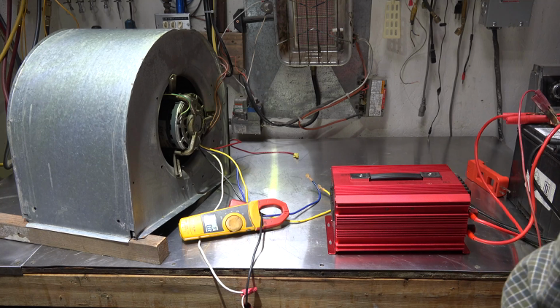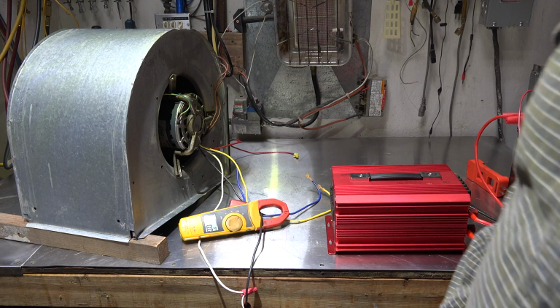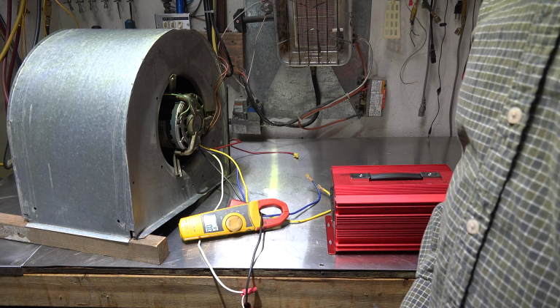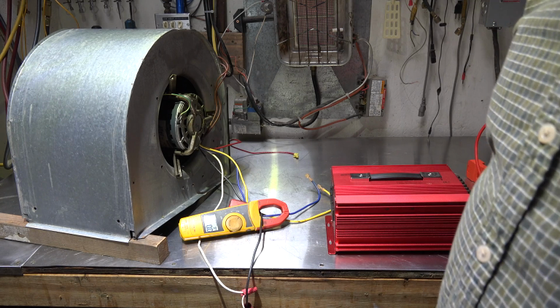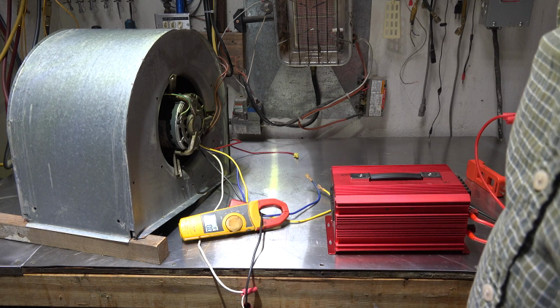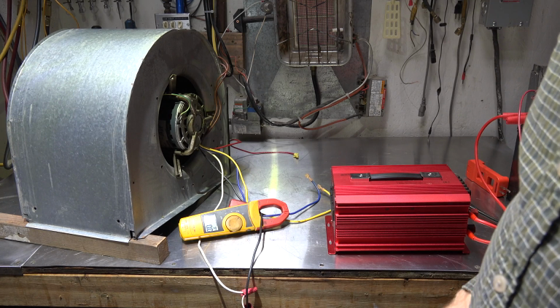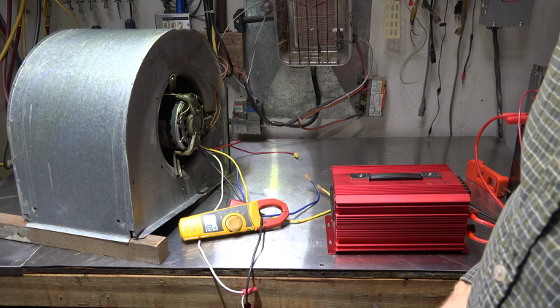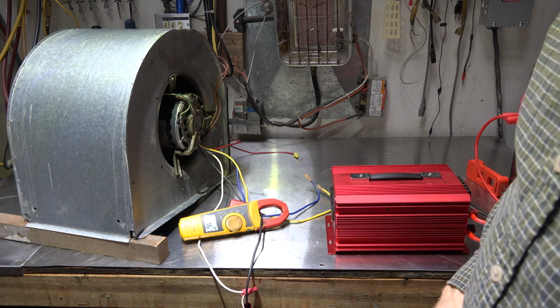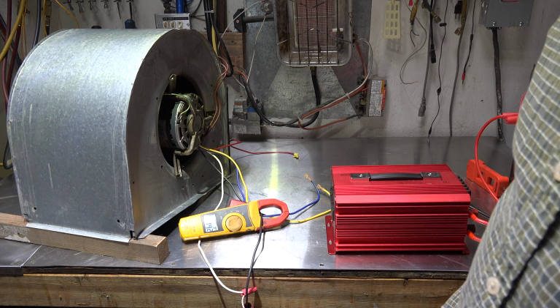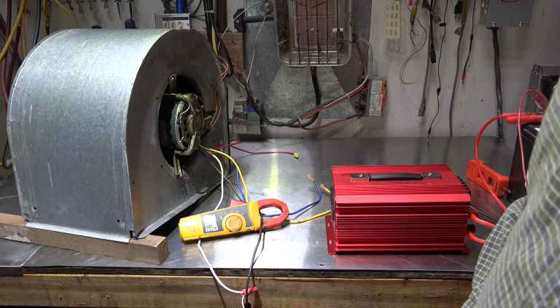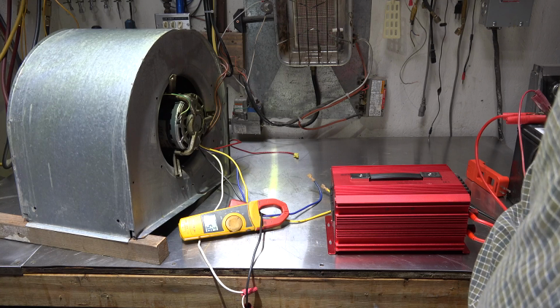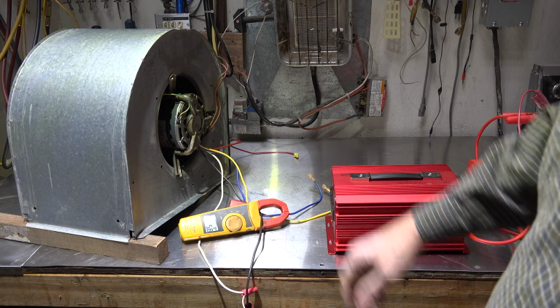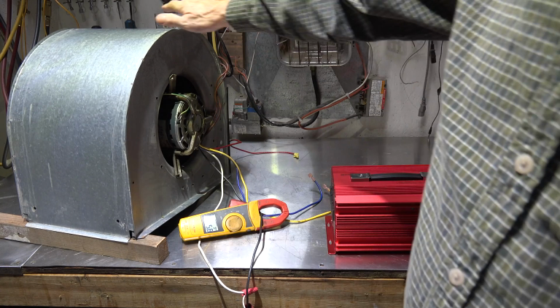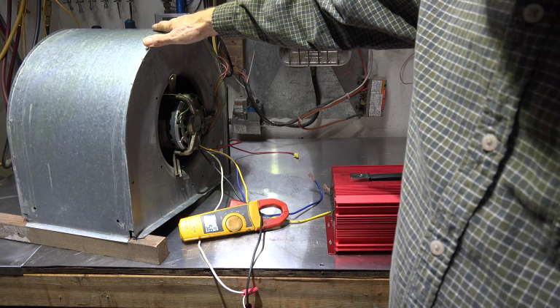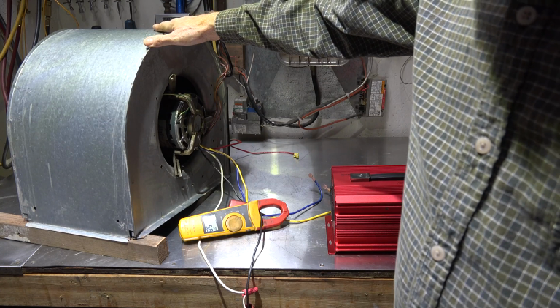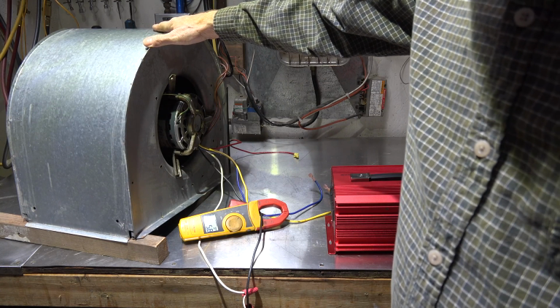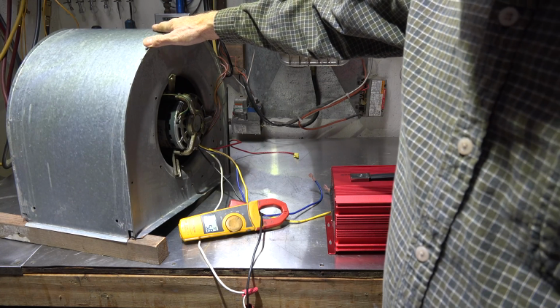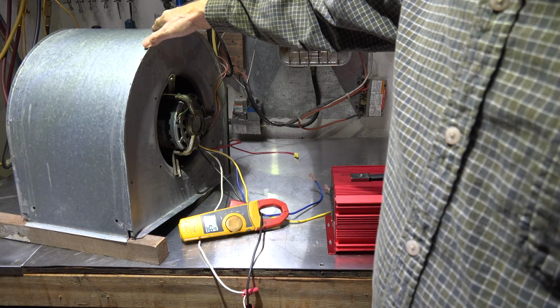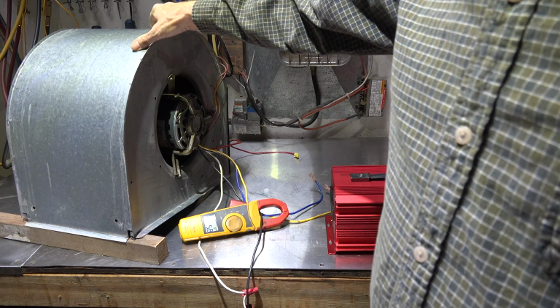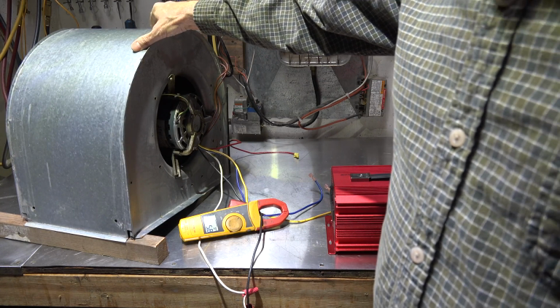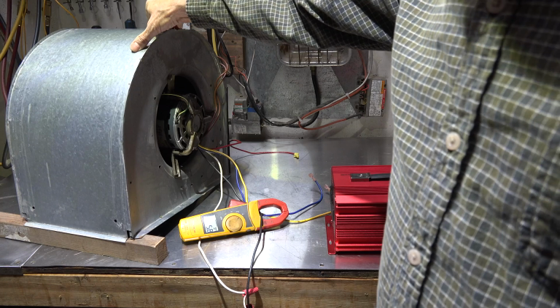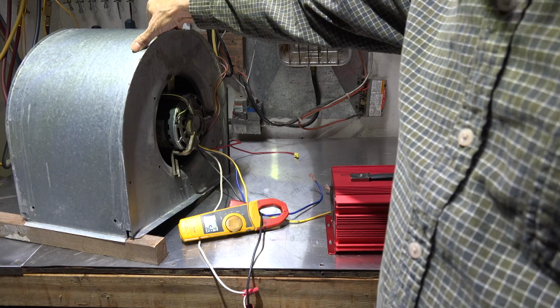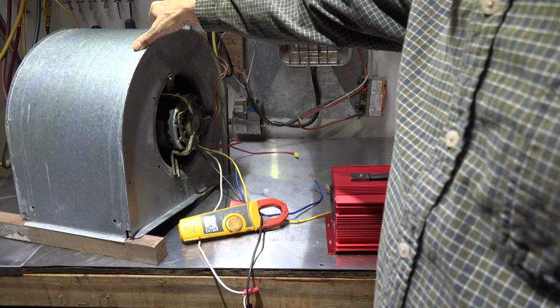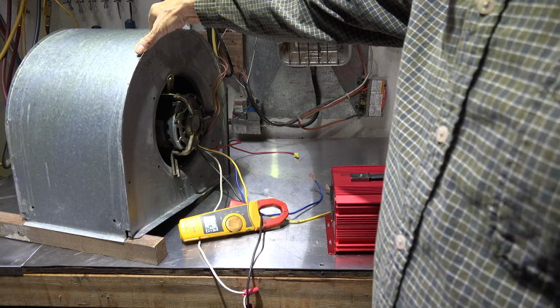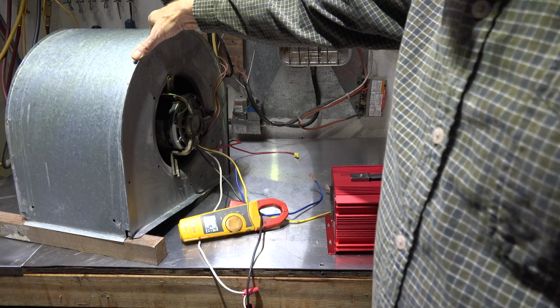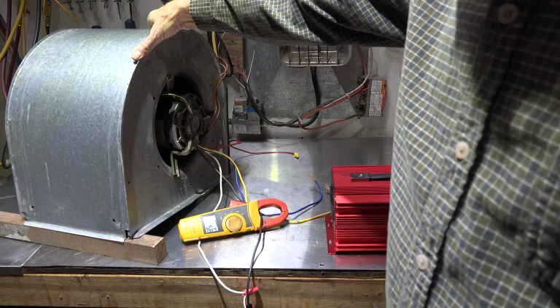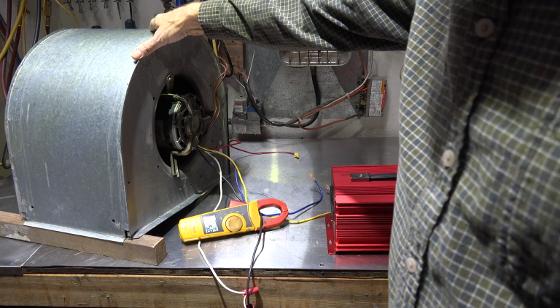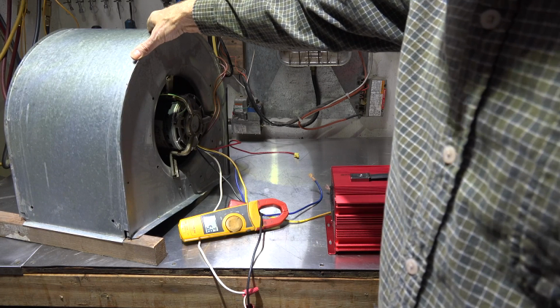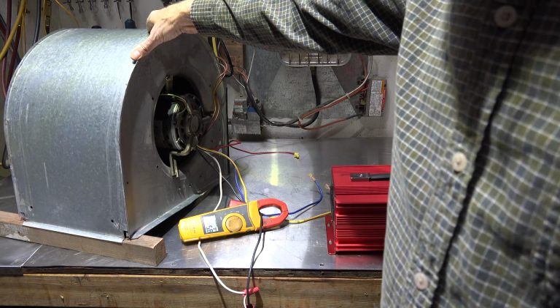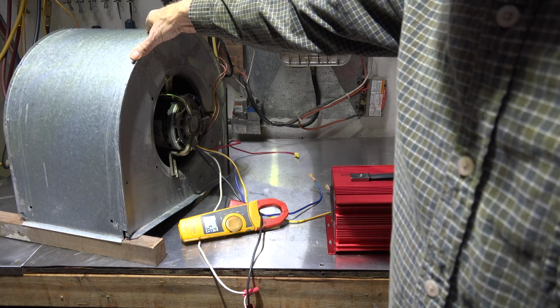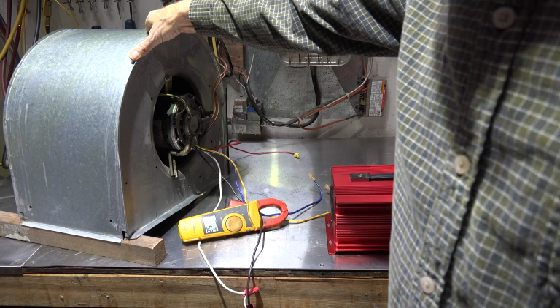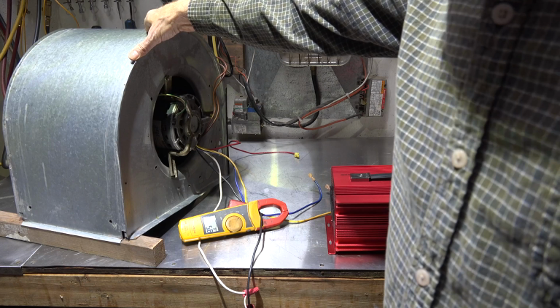Here we're going to start with using standard power. Now this one's a little out of balance, so you have to accept that. 5.8 amps.